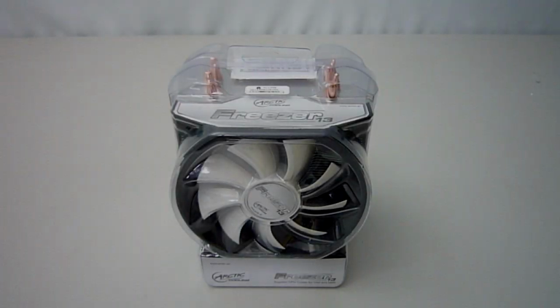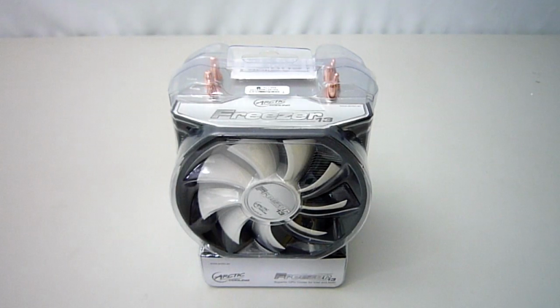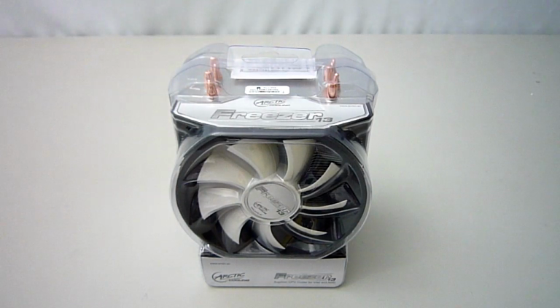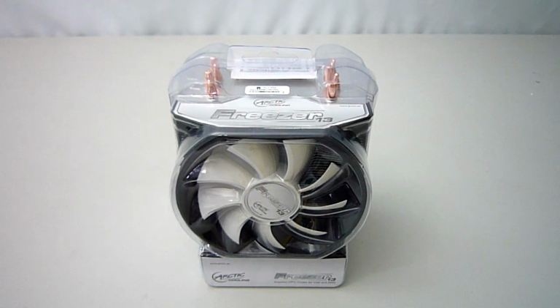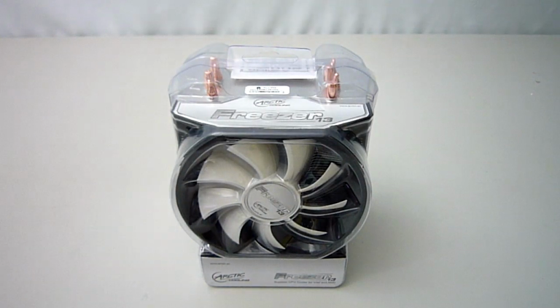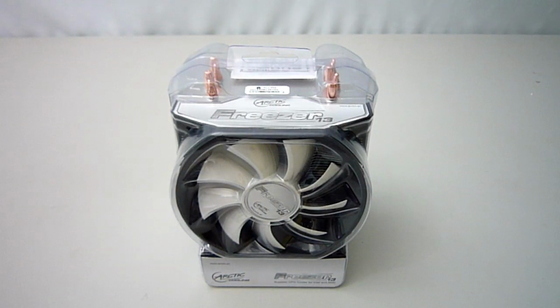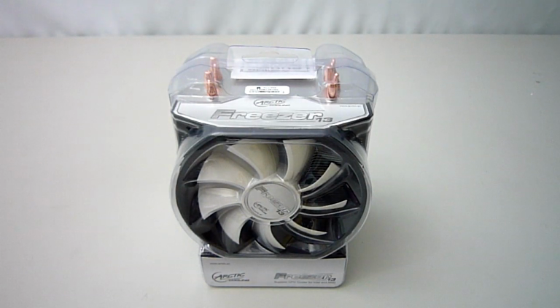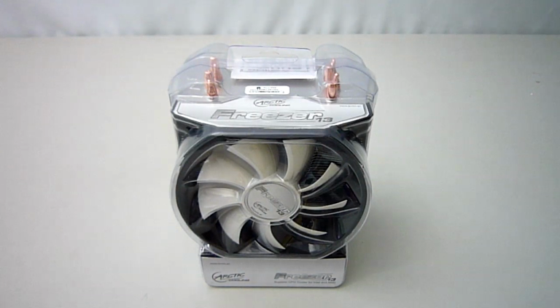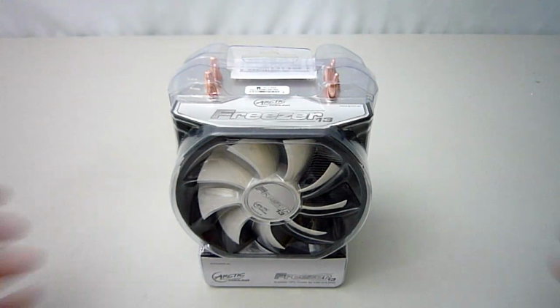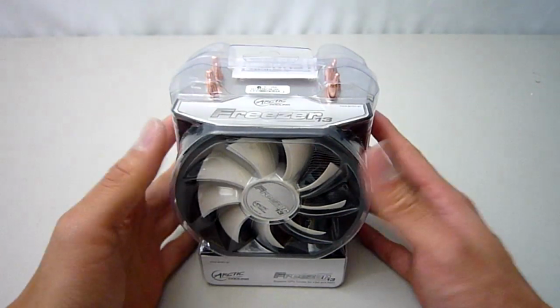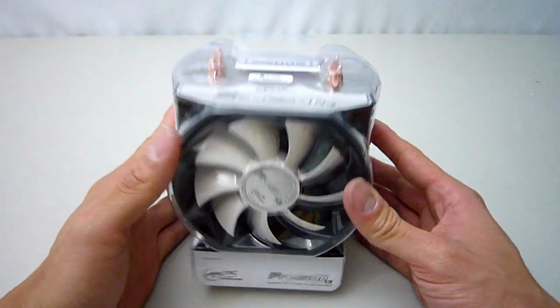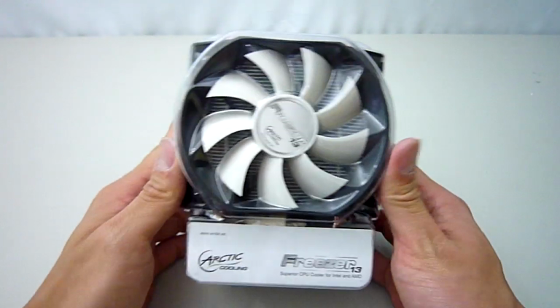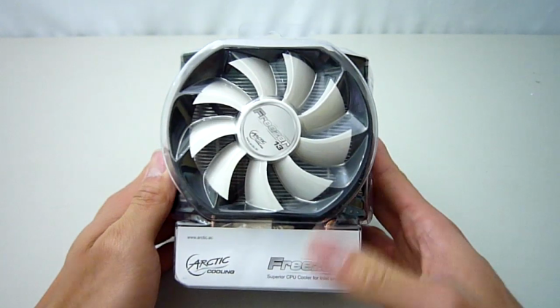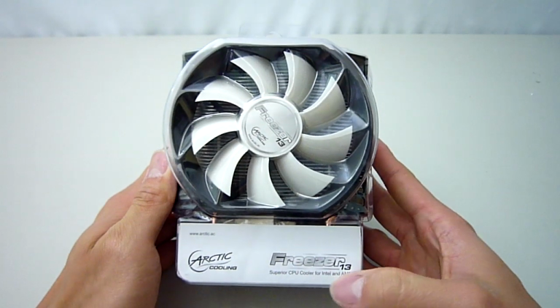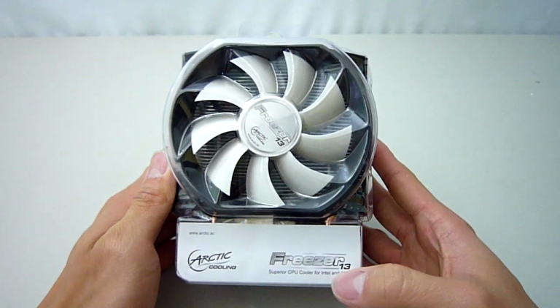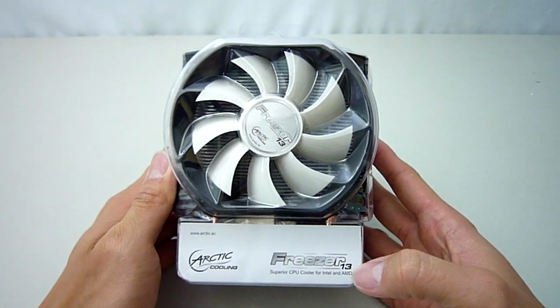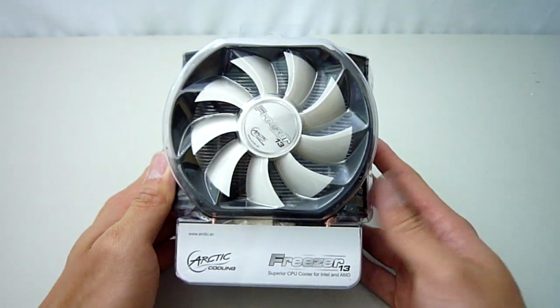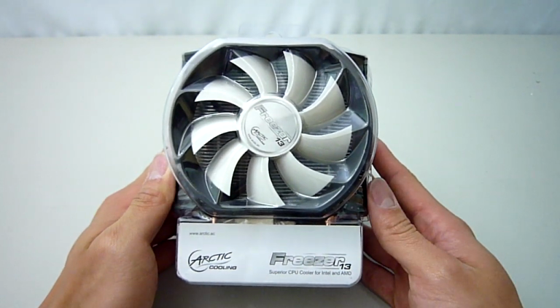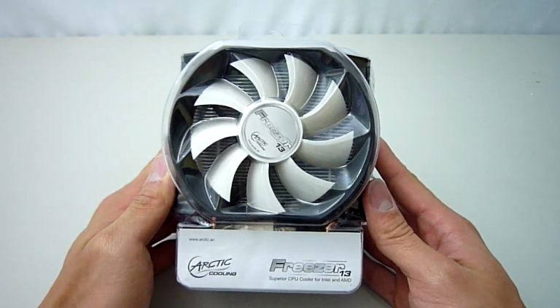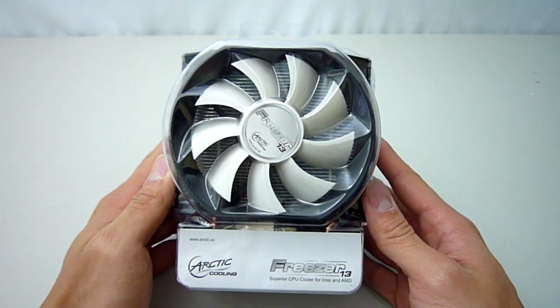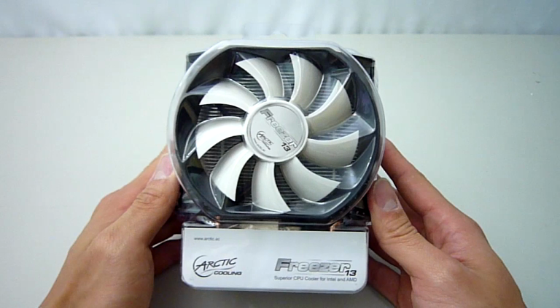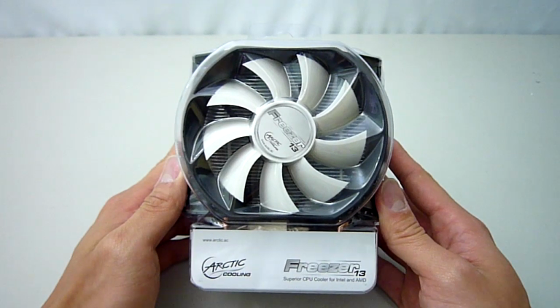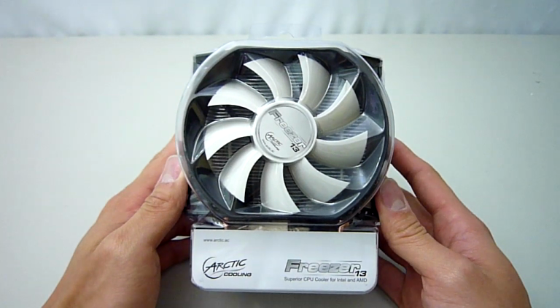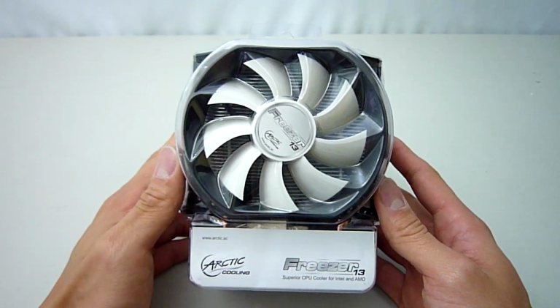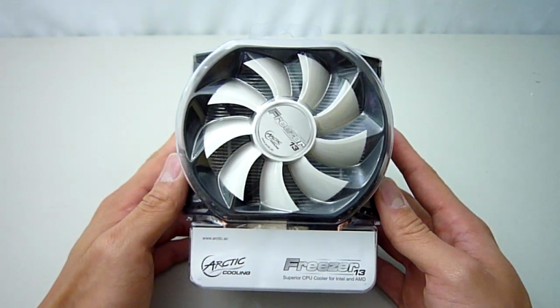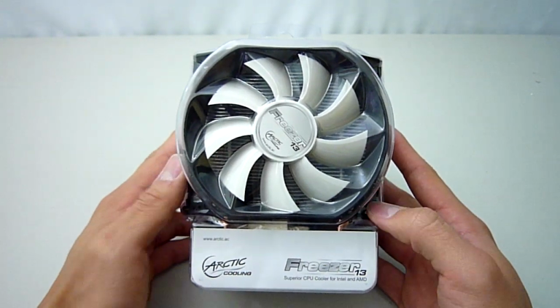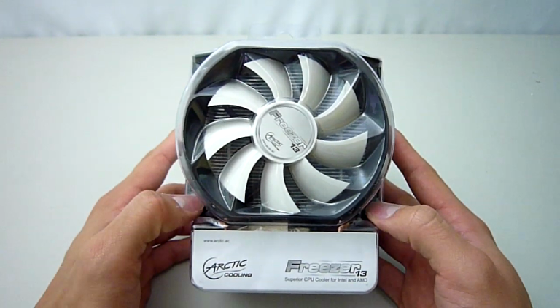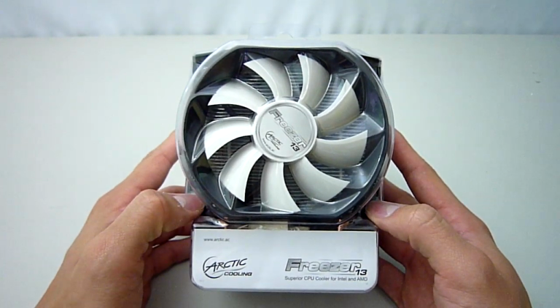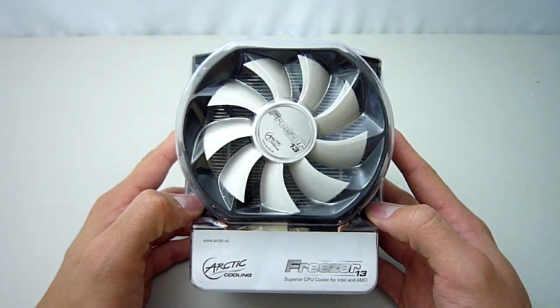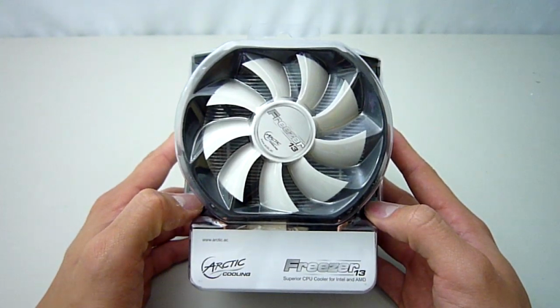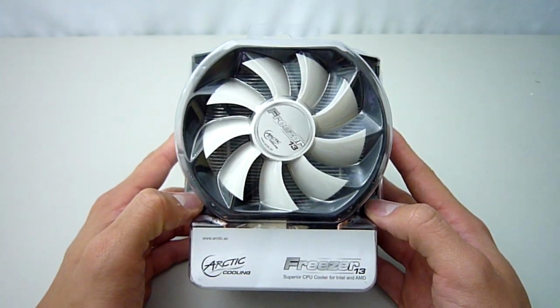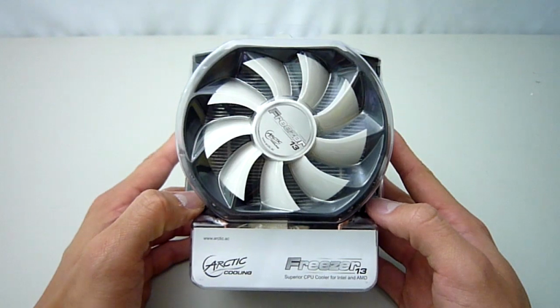Hello again, Alfred here from Maximum PCs Australia. Today we will be looking at the Arctic Cooling Freezer 13 CPU heatsink. This particular cooler is used extensively here at Maximum PCs and comes as a free upgrade on our high end gaming 1 and 2 computers.